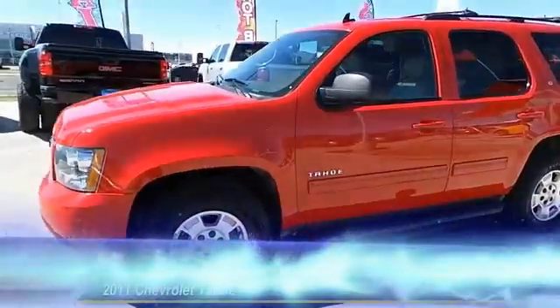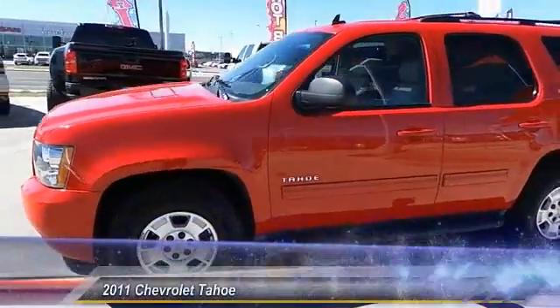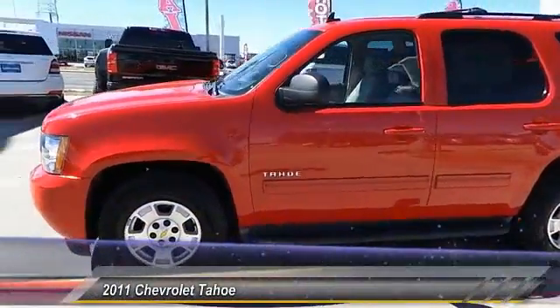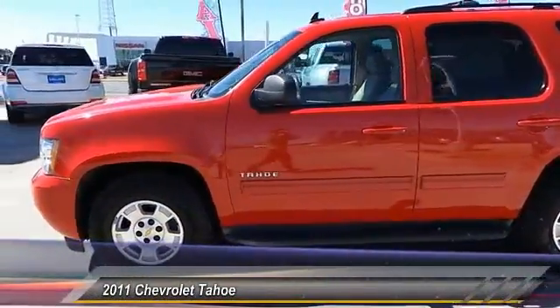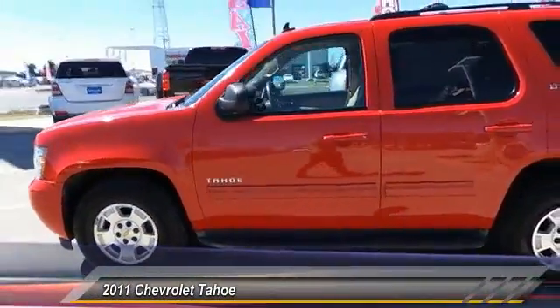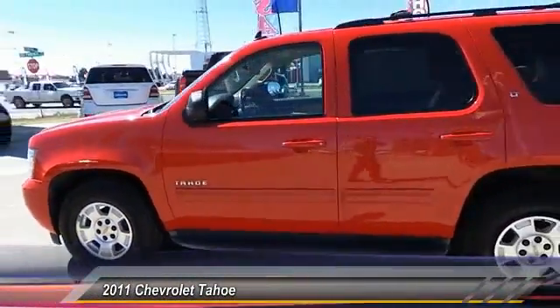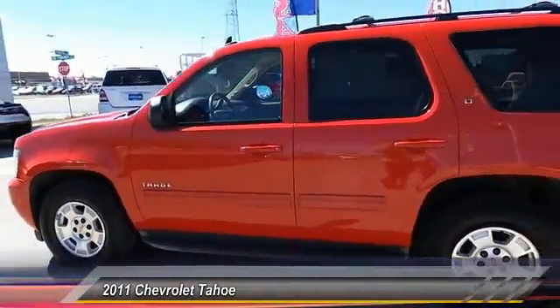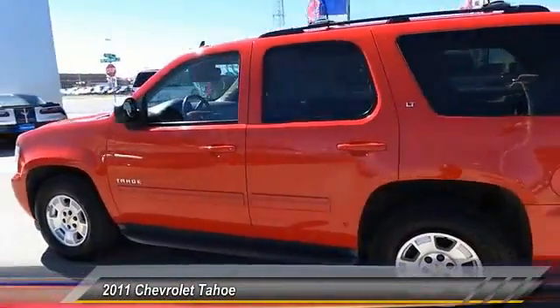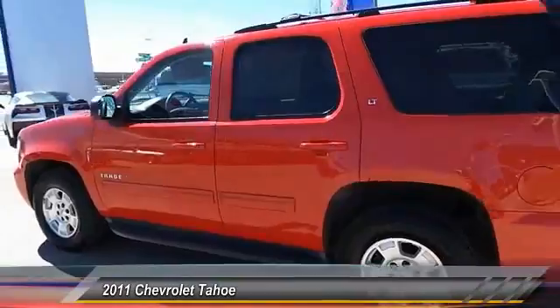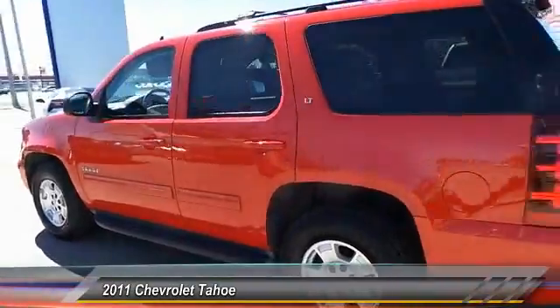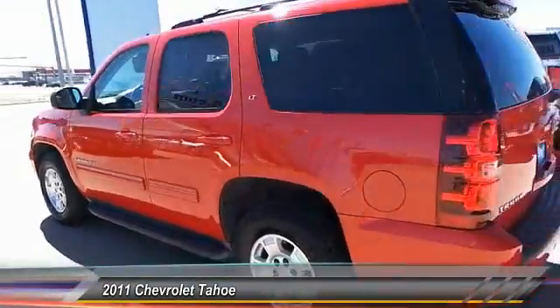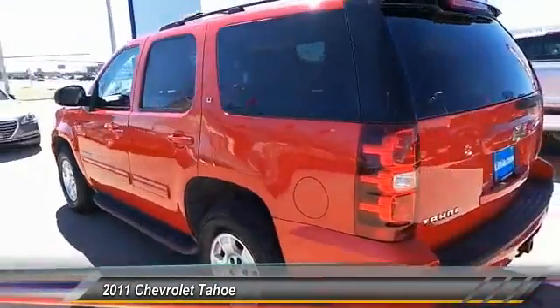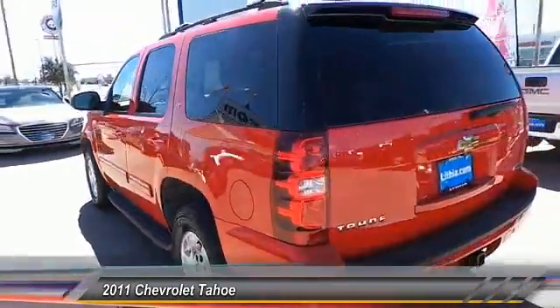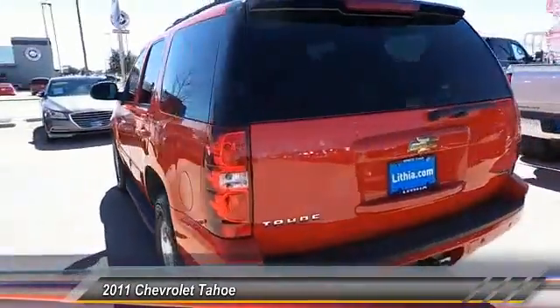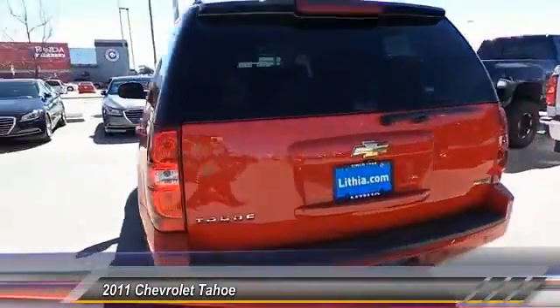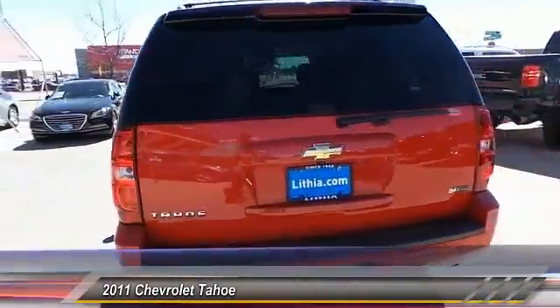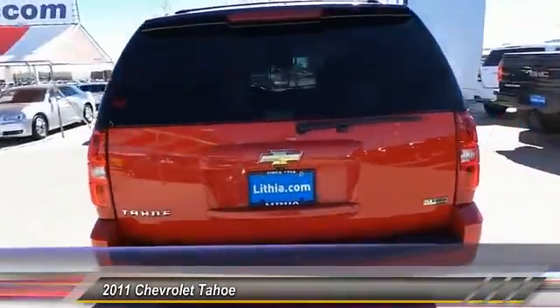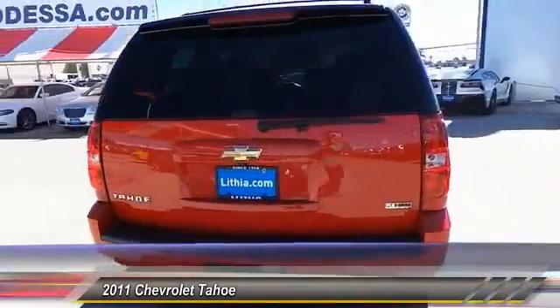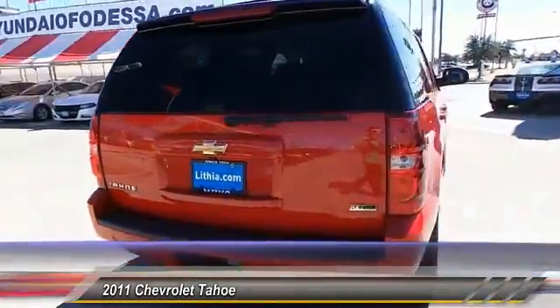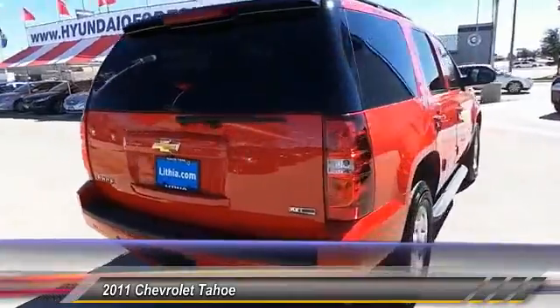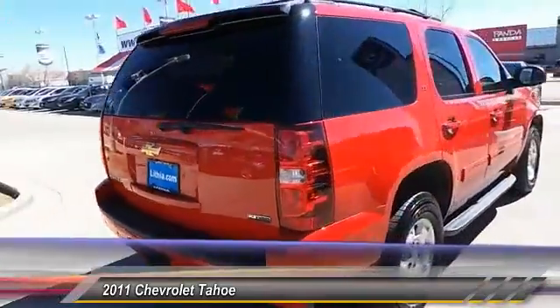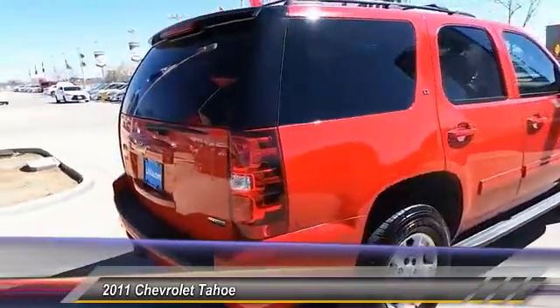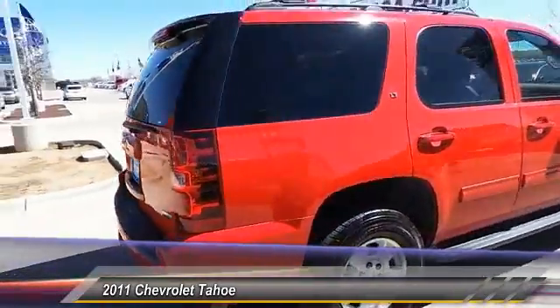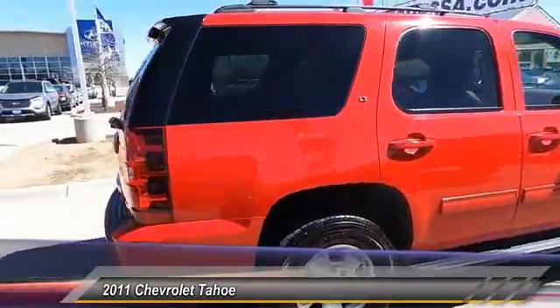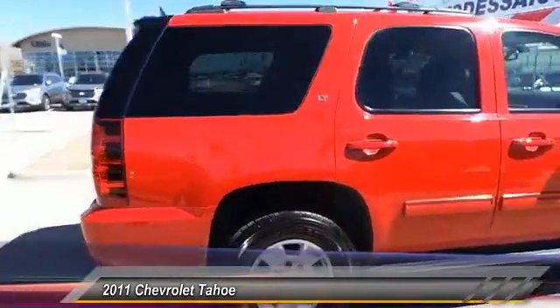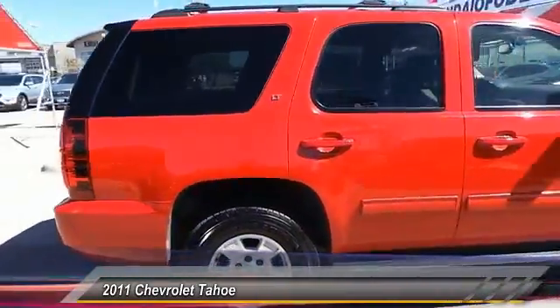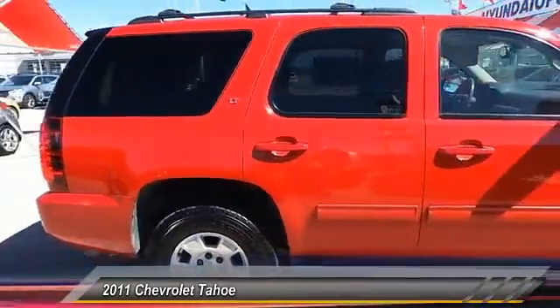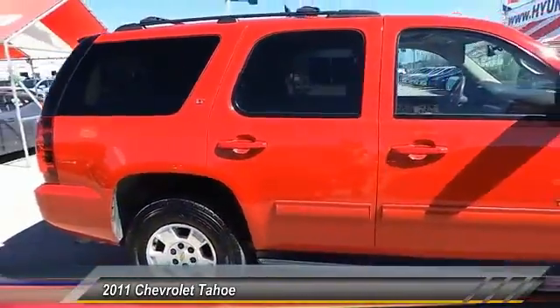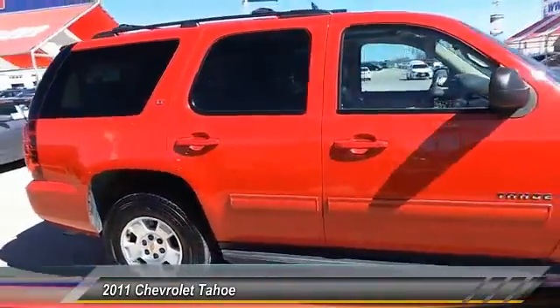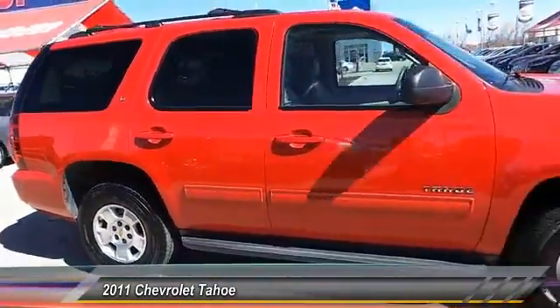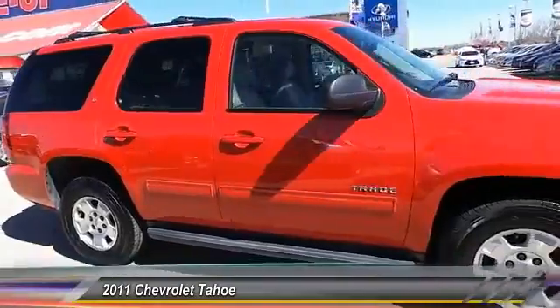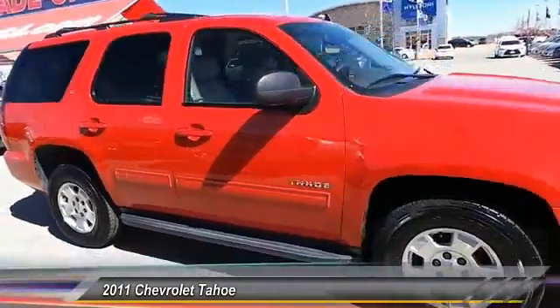2011 Tahoe. The Tahoe has been the best-selling sports utility vehicle, accounting annually for more than 25 percent of all full-size SUV registrations in the United States. This vehicle has less than 75,000 miles.